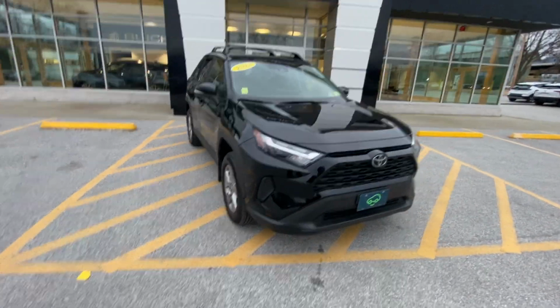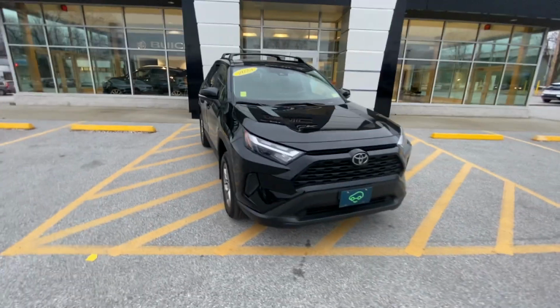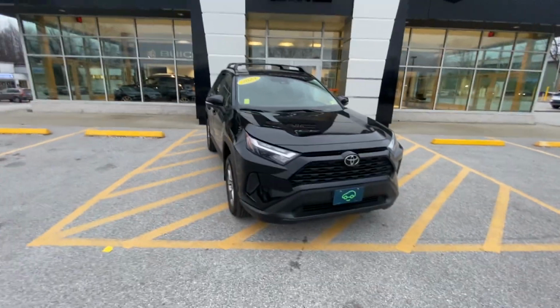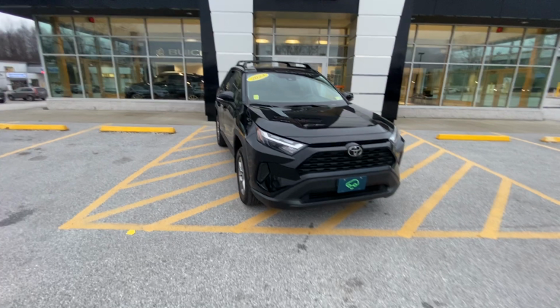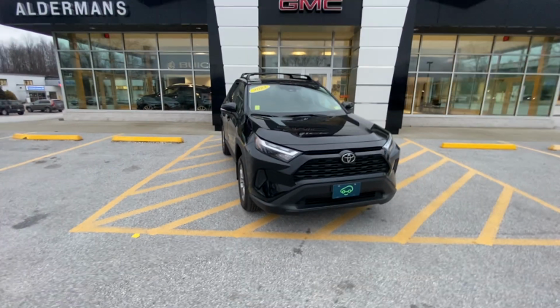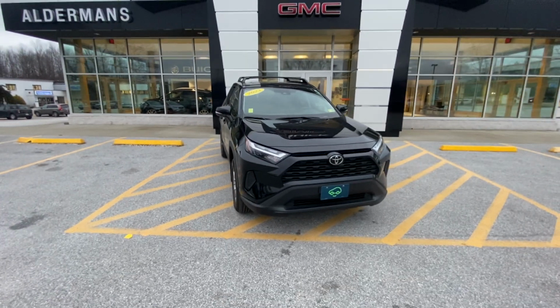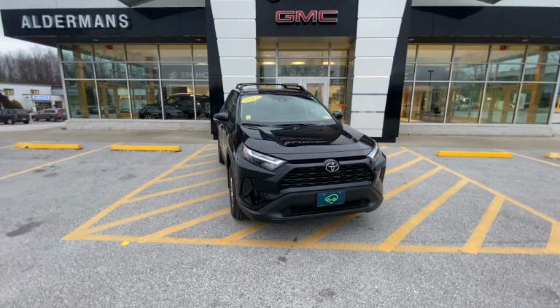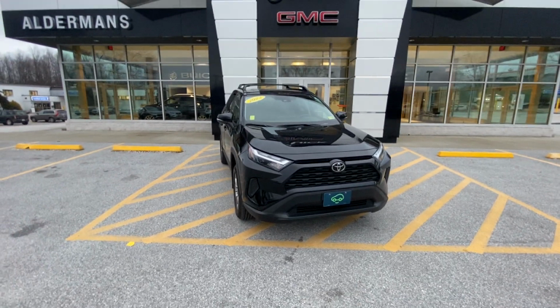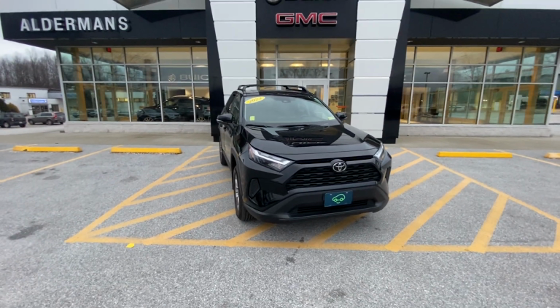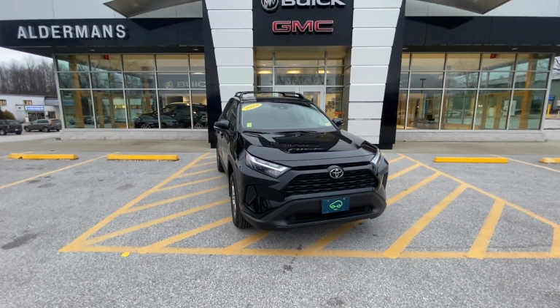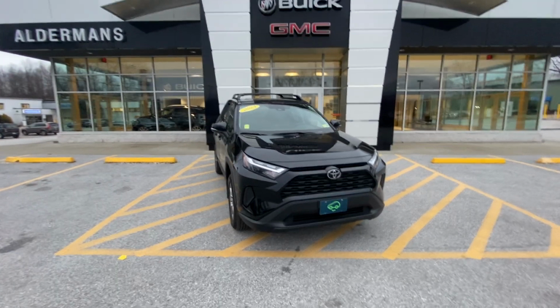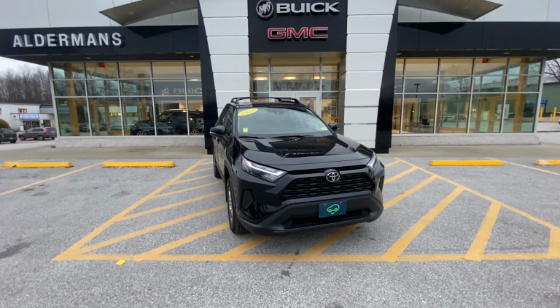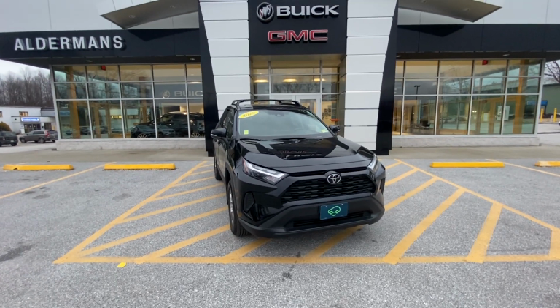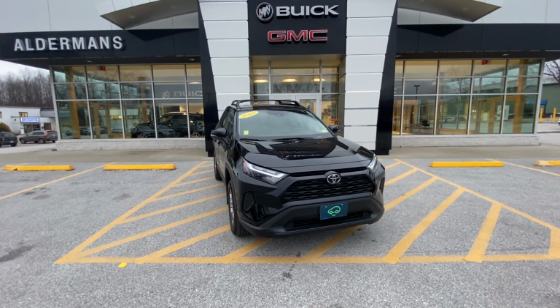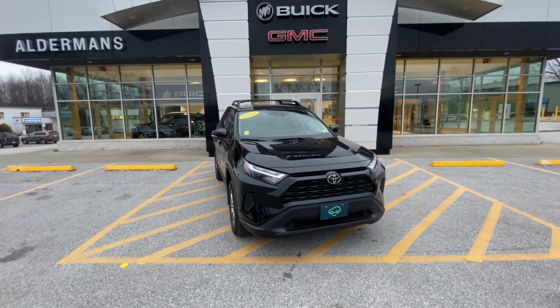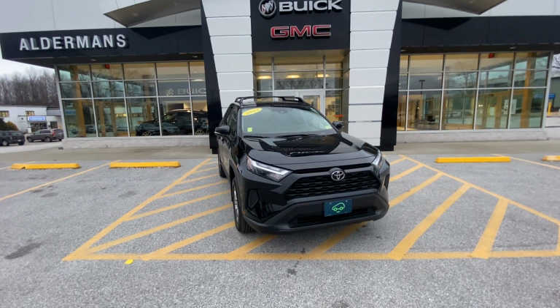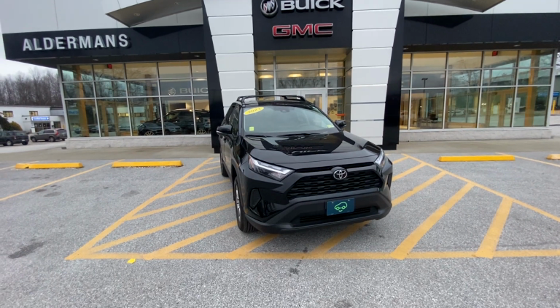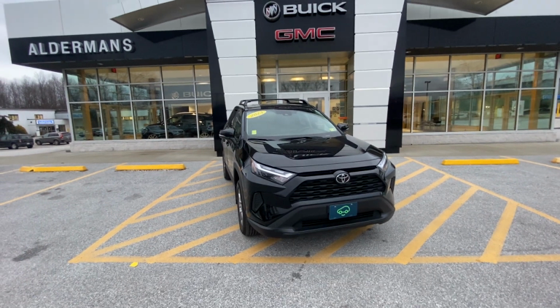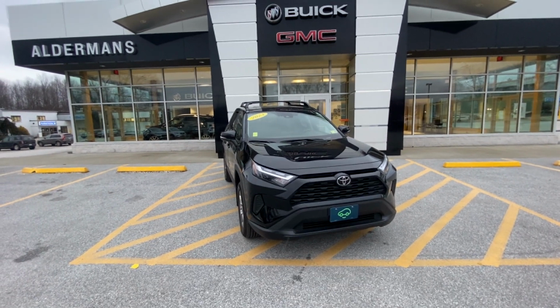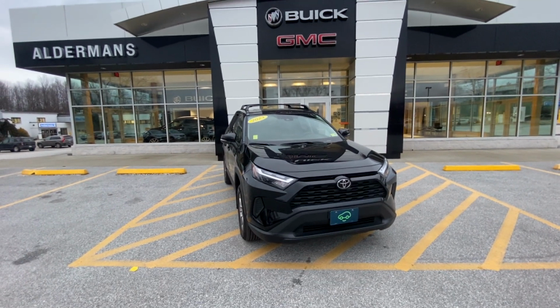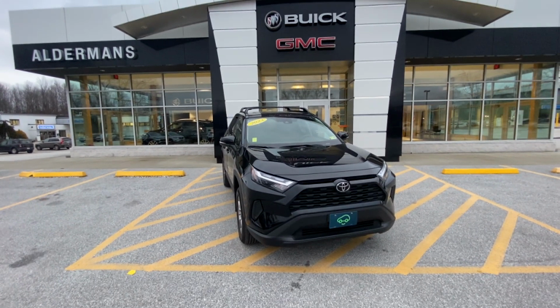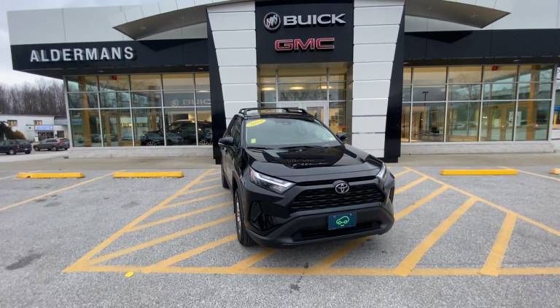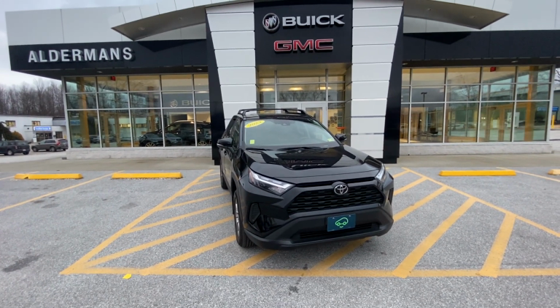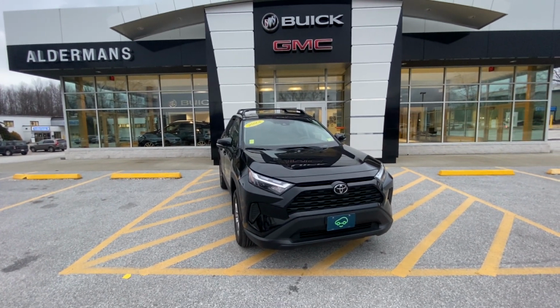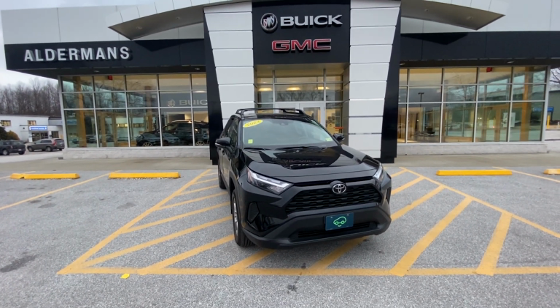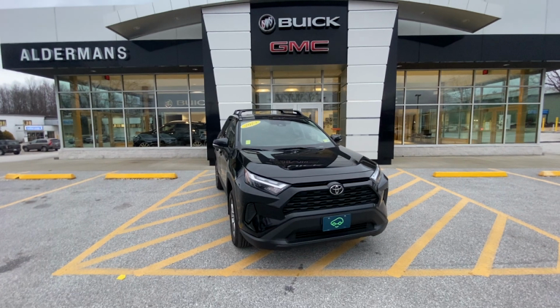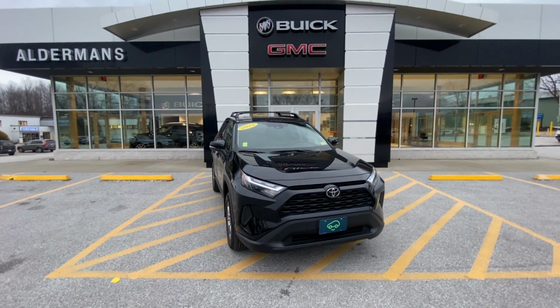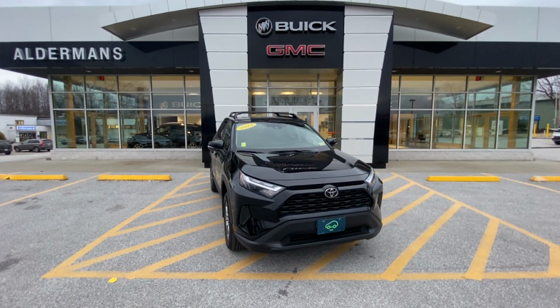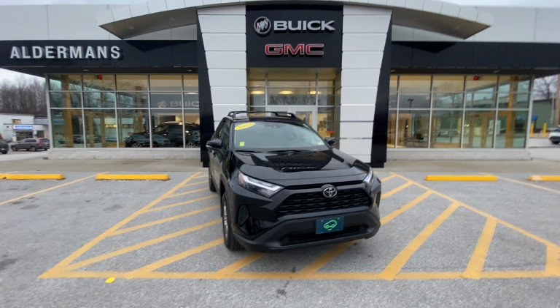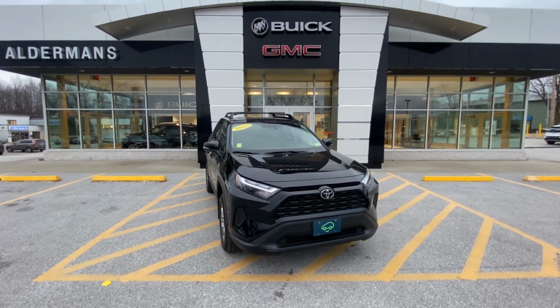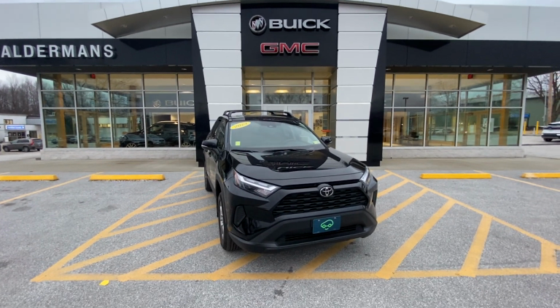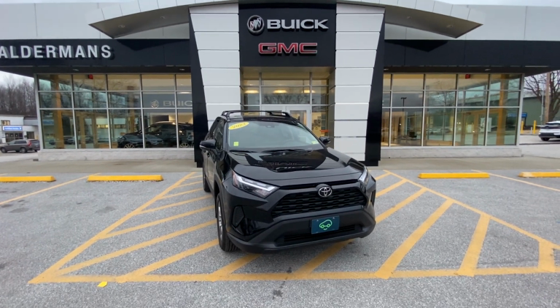So Rebecca, that is our 2023 Toyota RAV4 XLE edition. If you have any more questions about this beautiful SUV or need any information, just let me know. You can give me a call at 802-776-3066, or you can stop by for a test drive at 65 Windcrest Road in Rutland, Vermont.